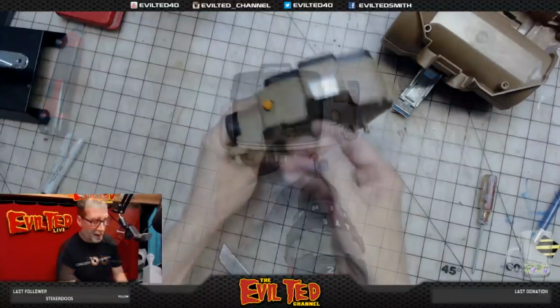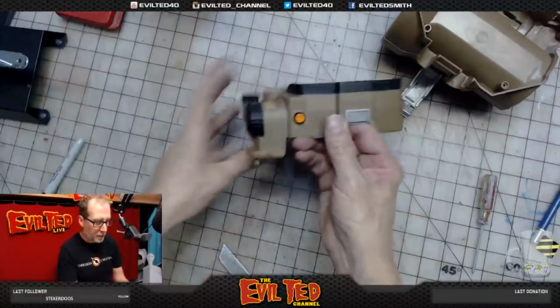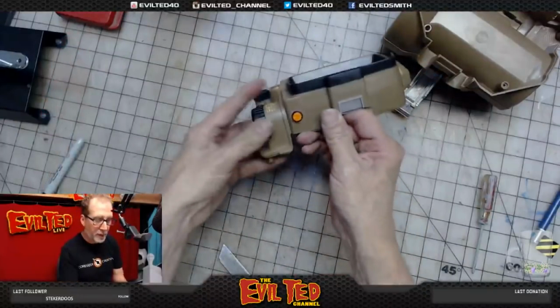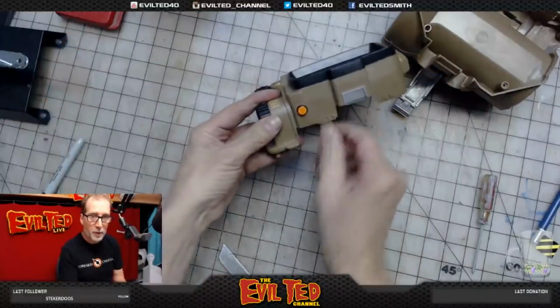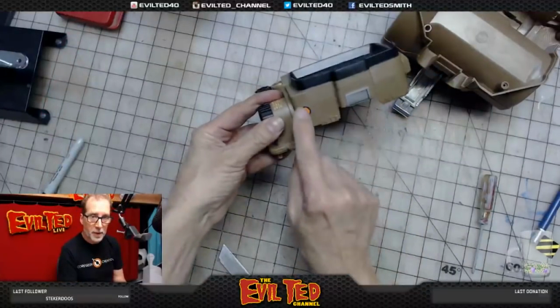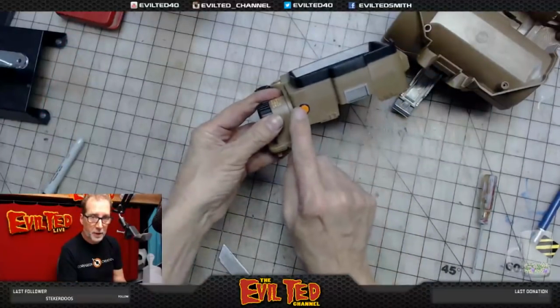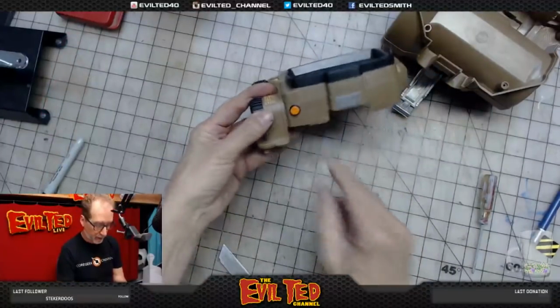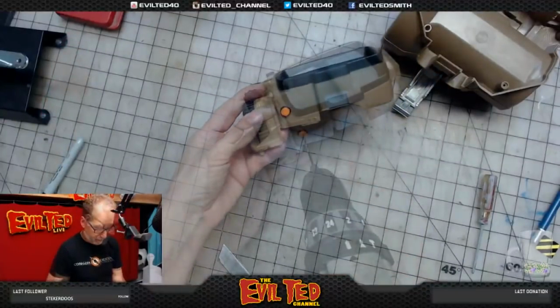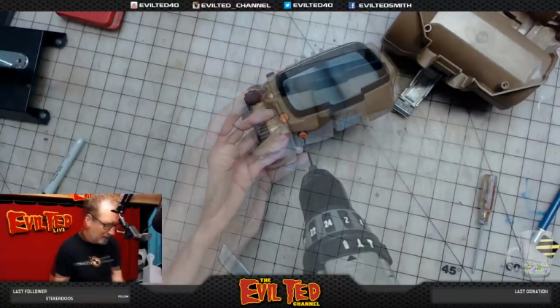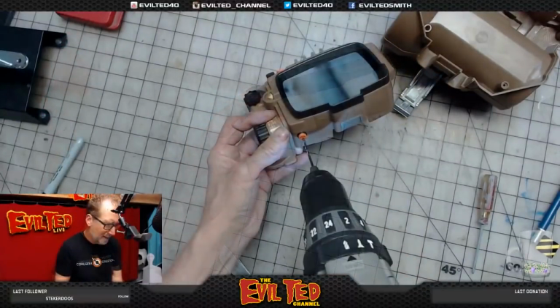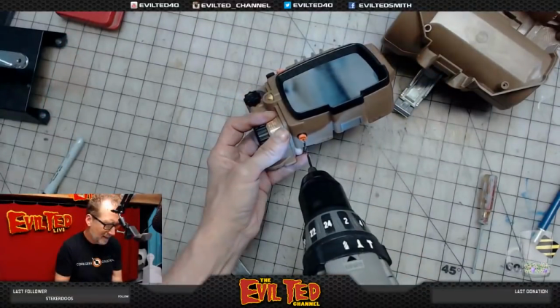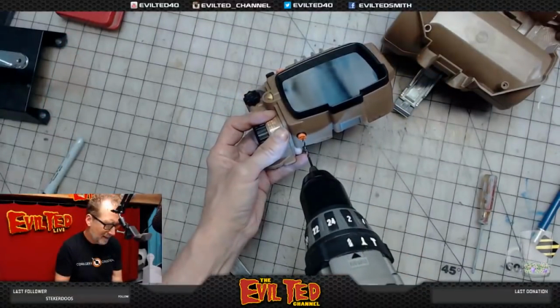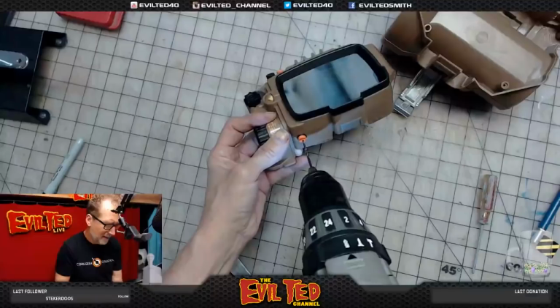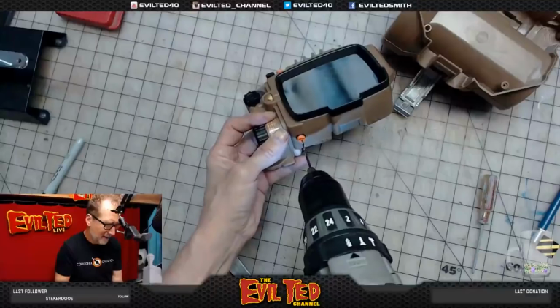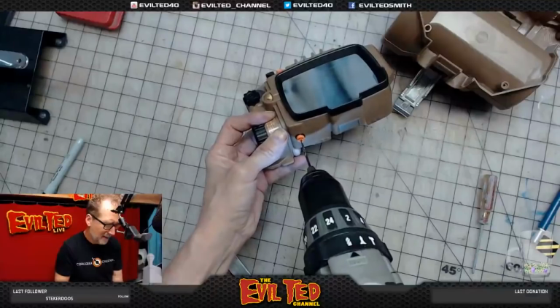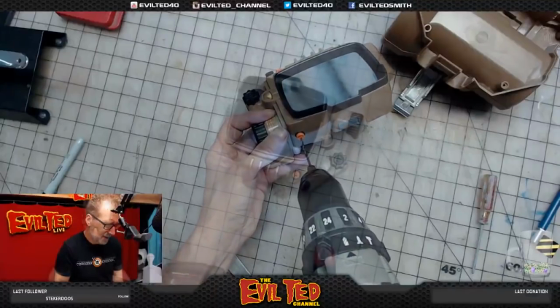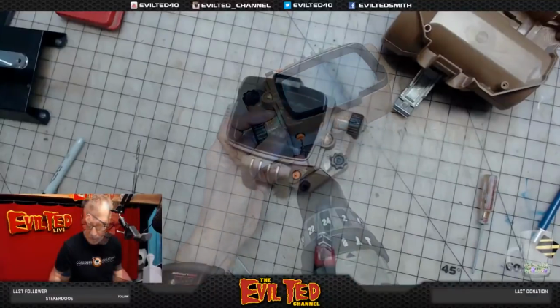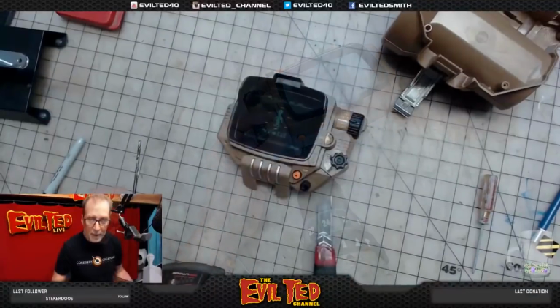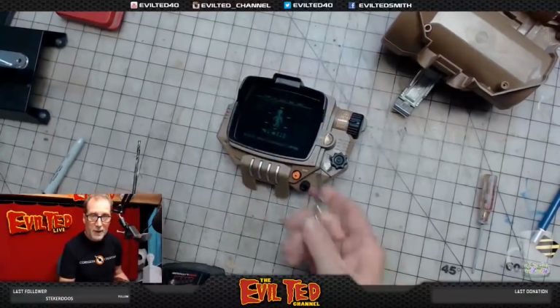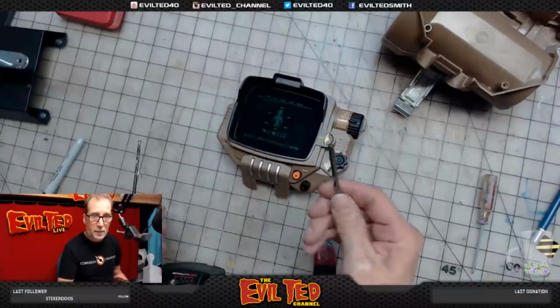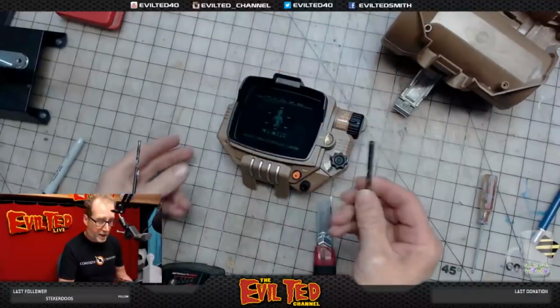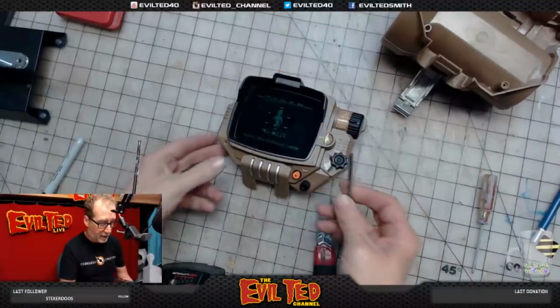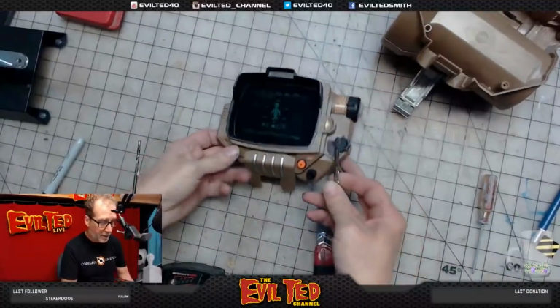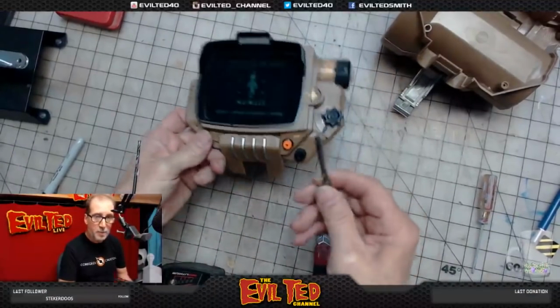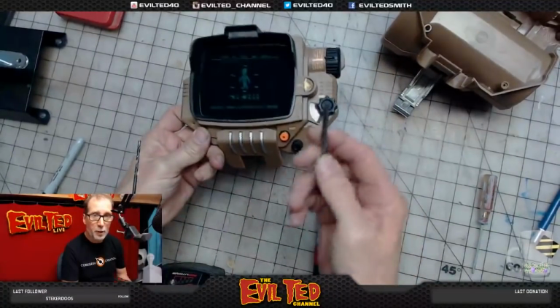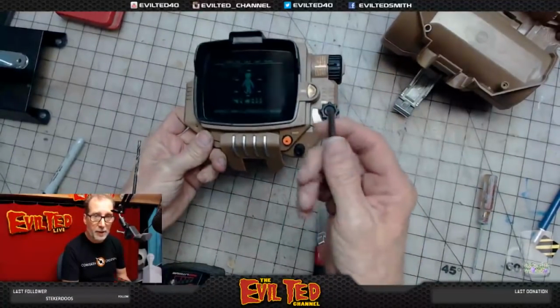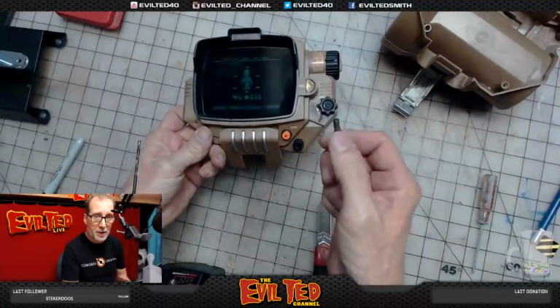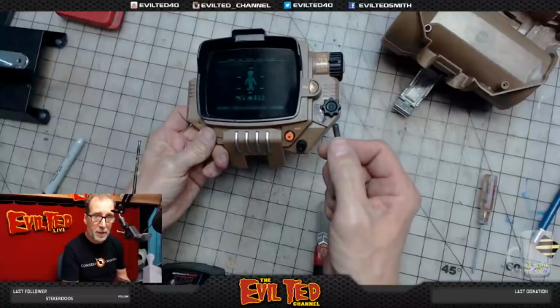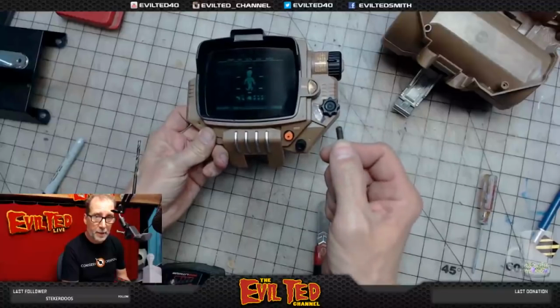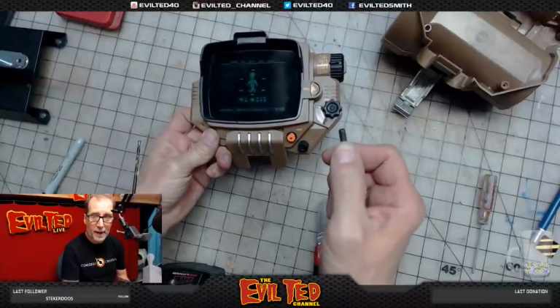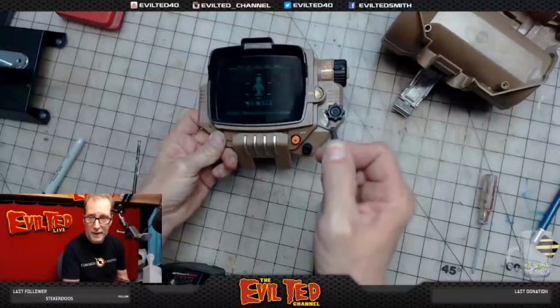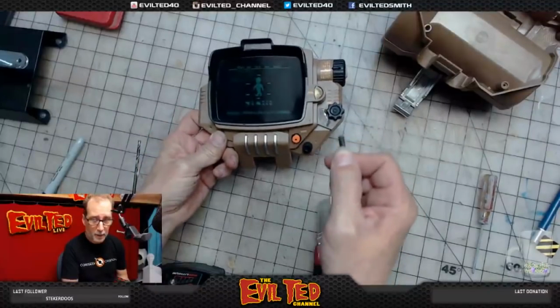Now I've picked up a drill bit that is the same diameter as my LED, so we're going to go ahead and drill it right in here.